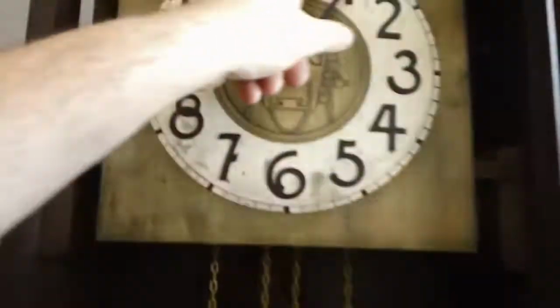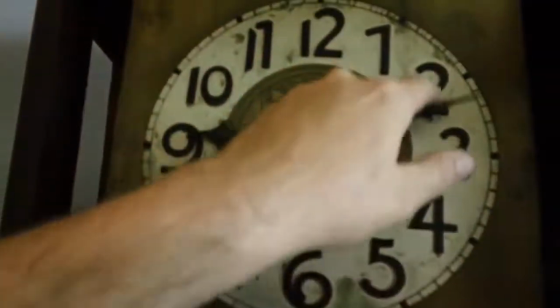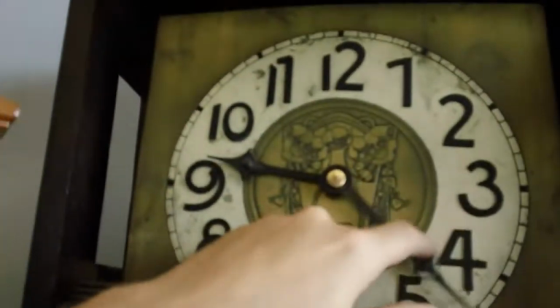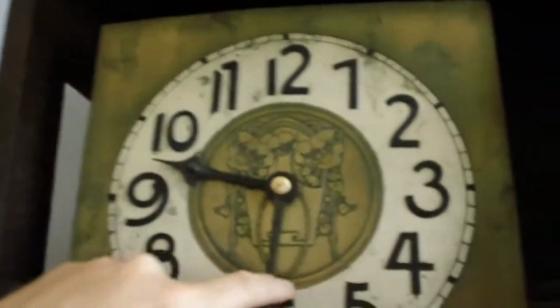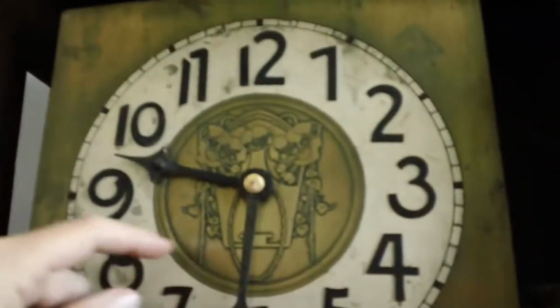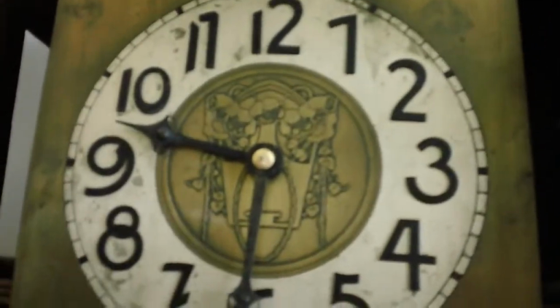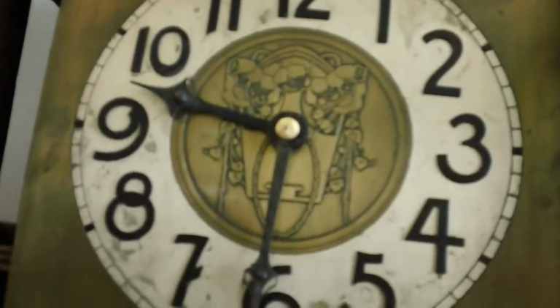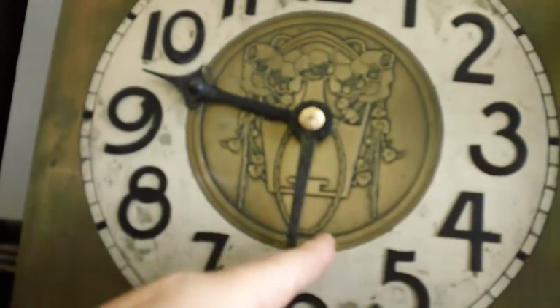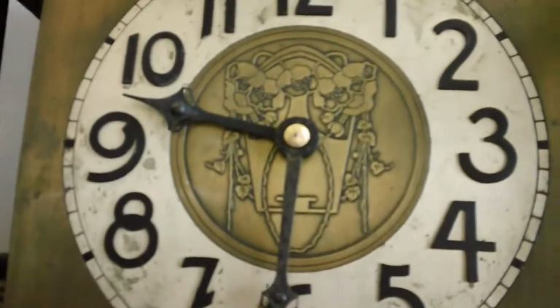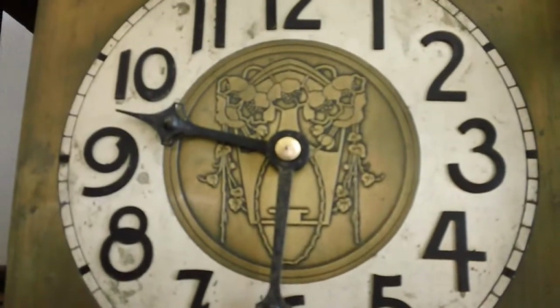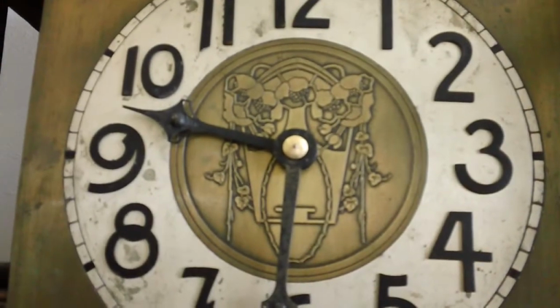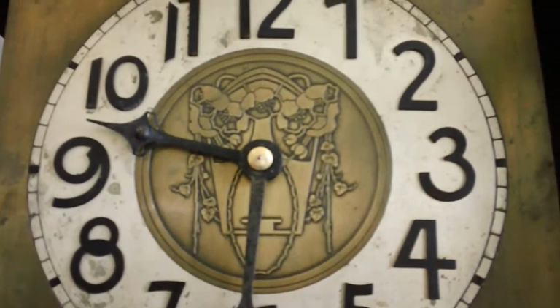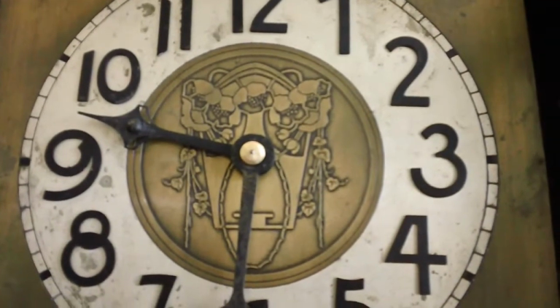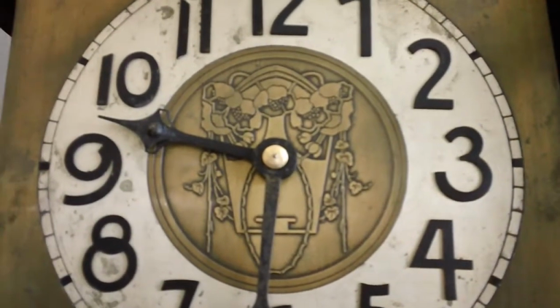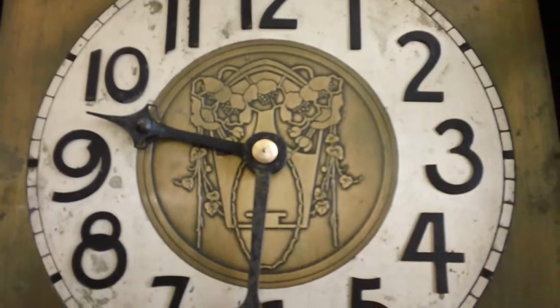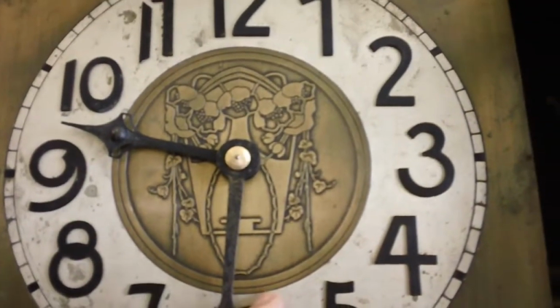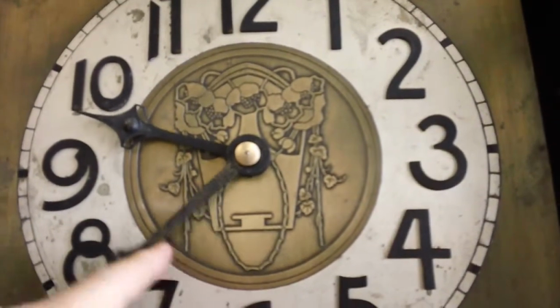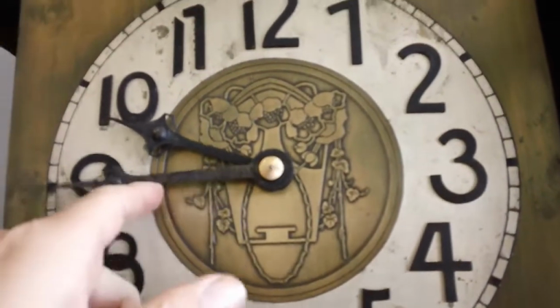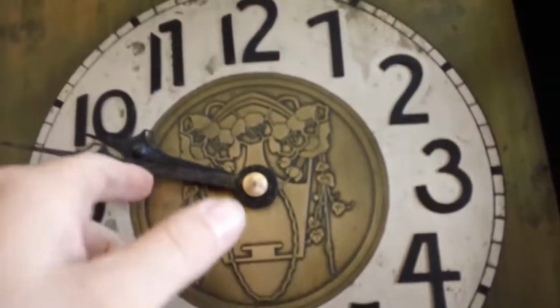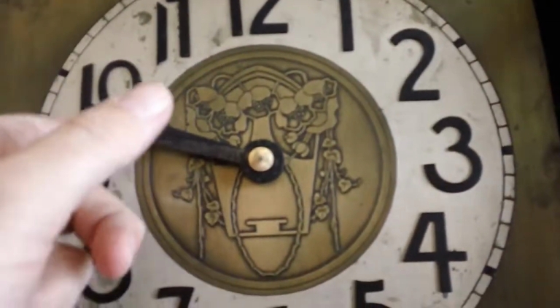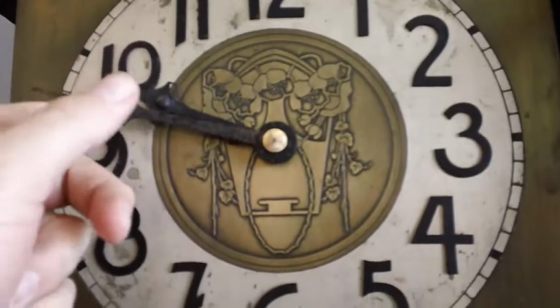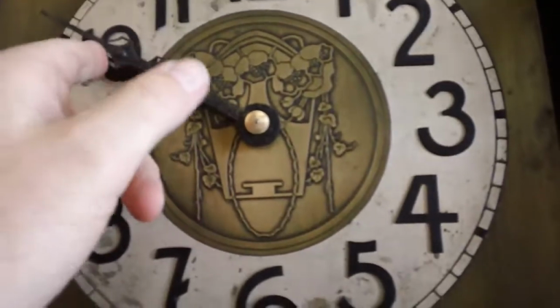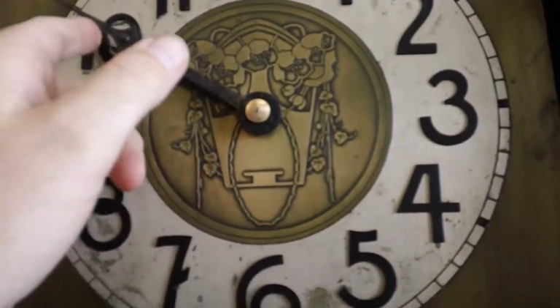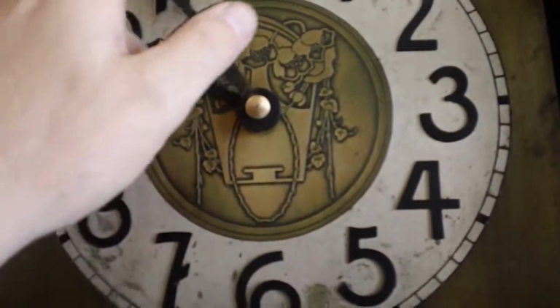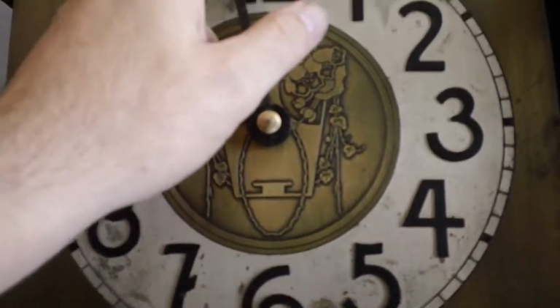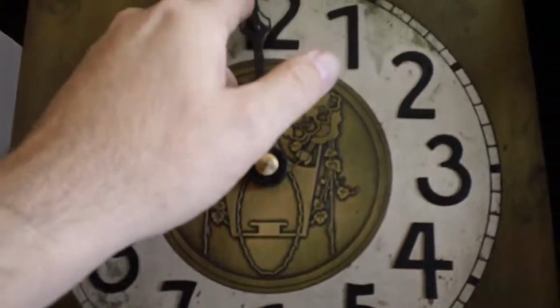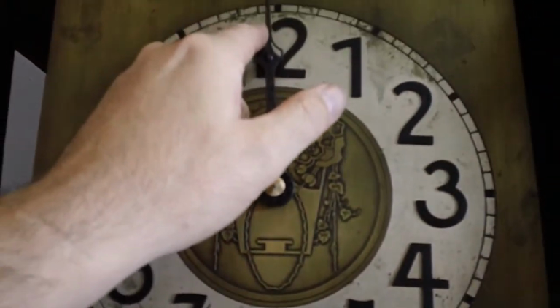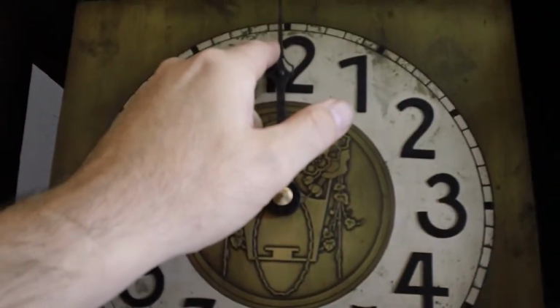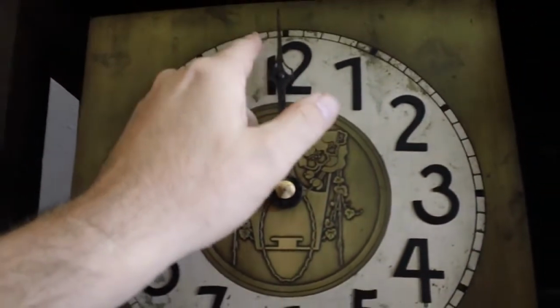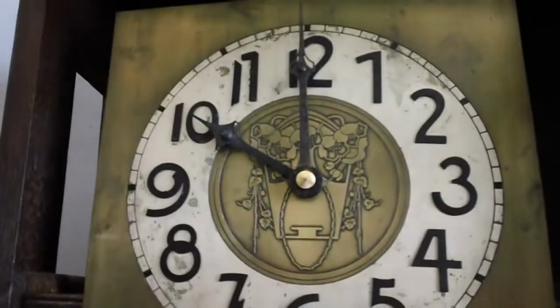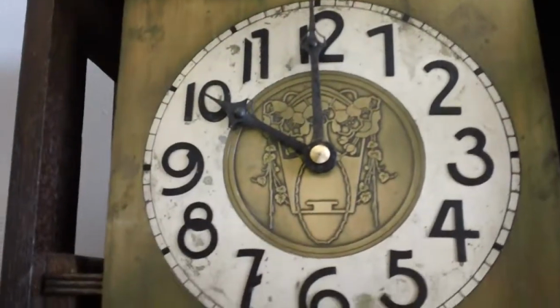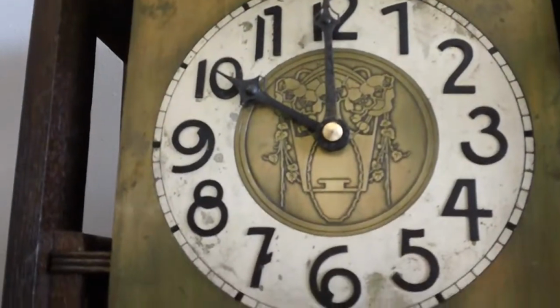It has a nice floral emblem in the center of the chapter circle. A brass dial. It is just beautiful.